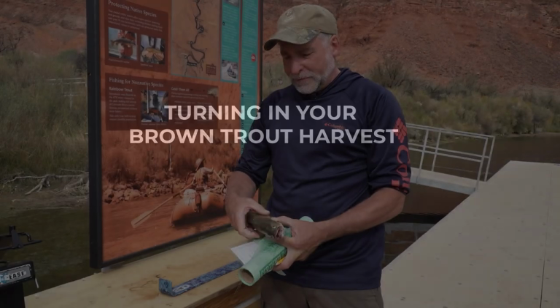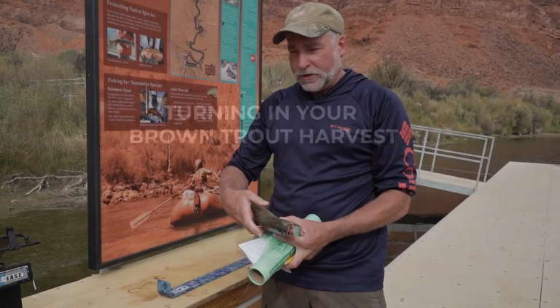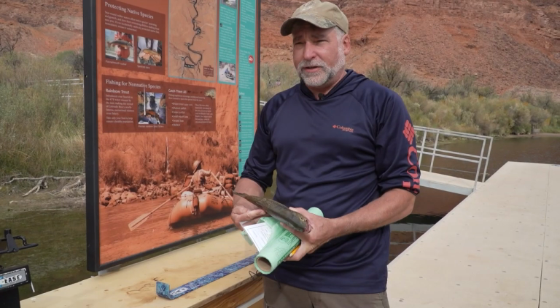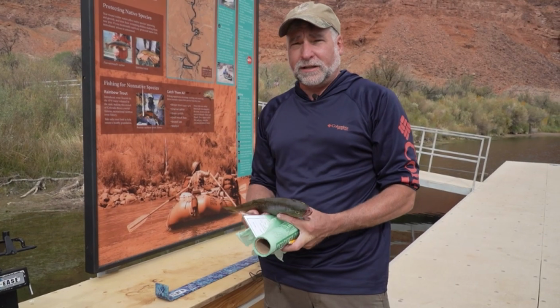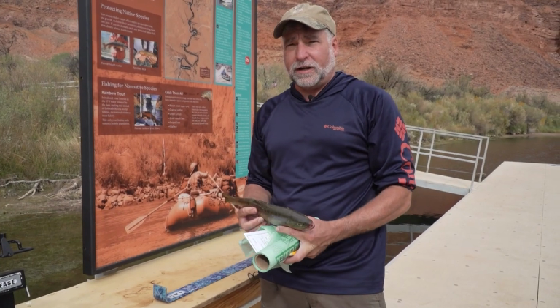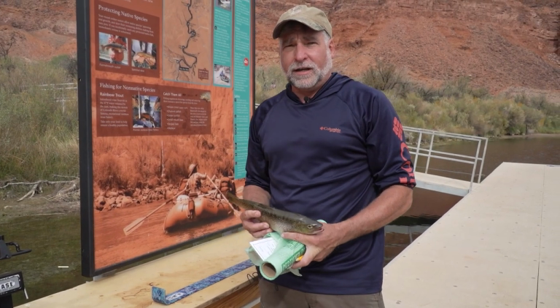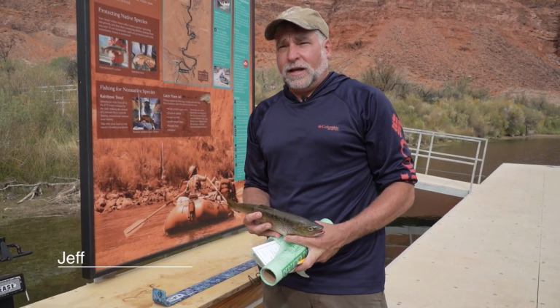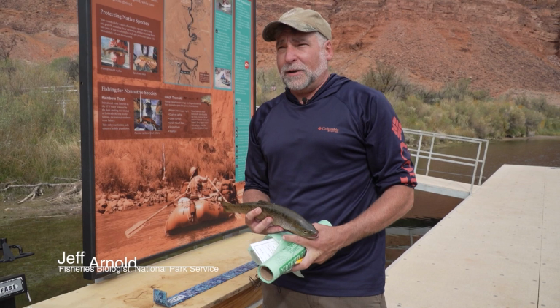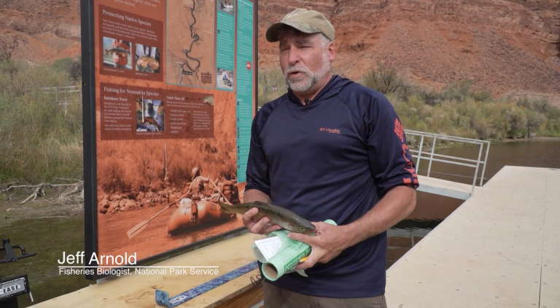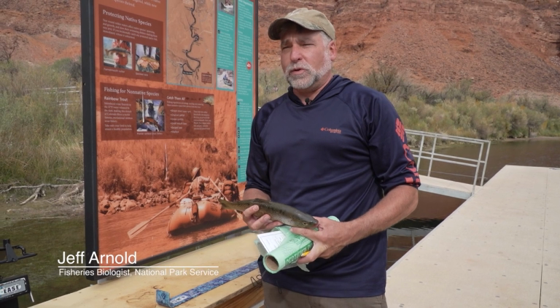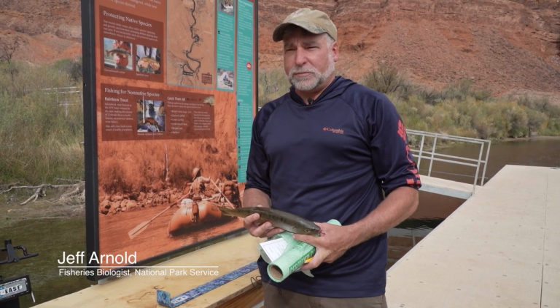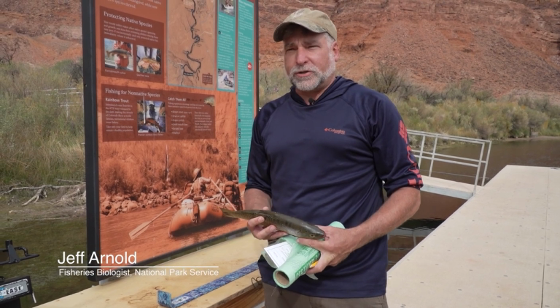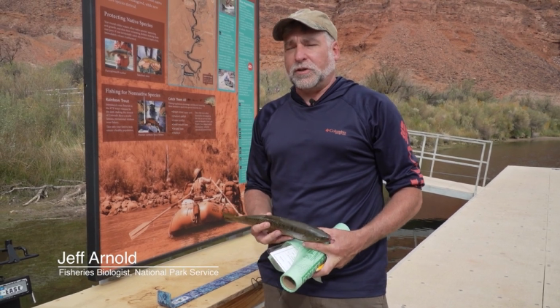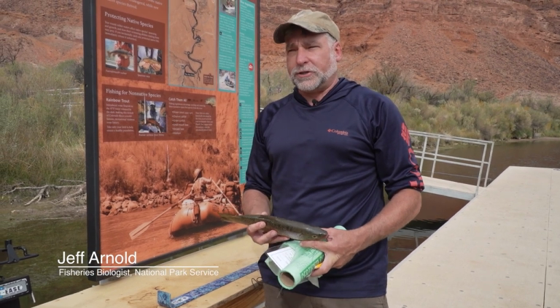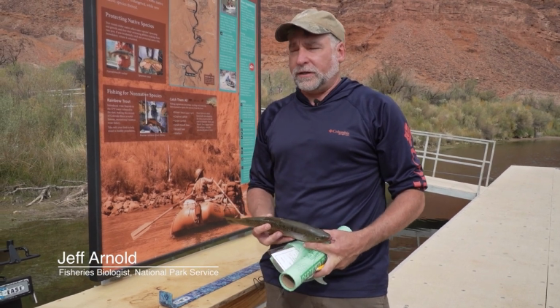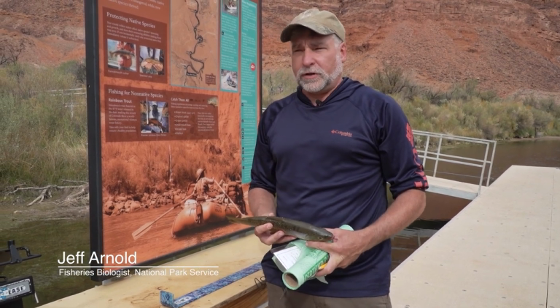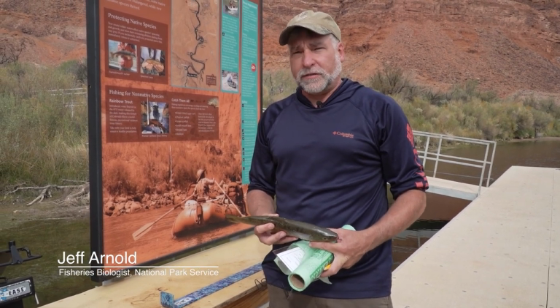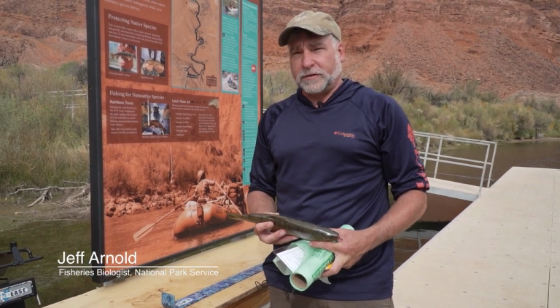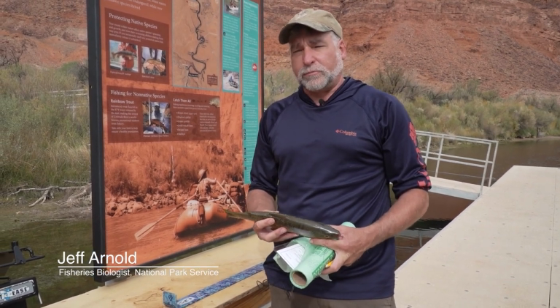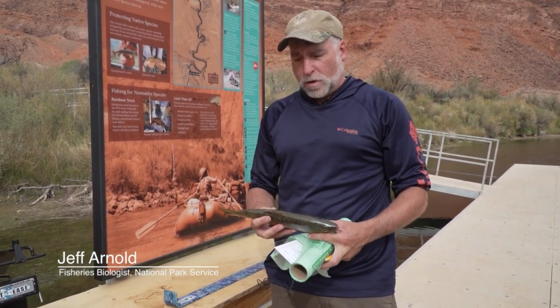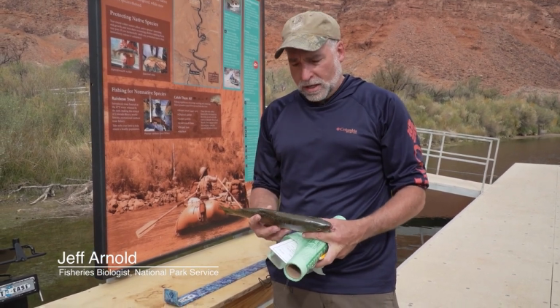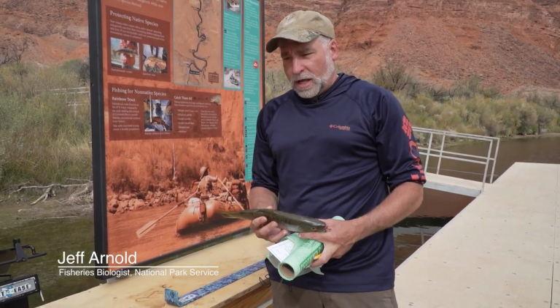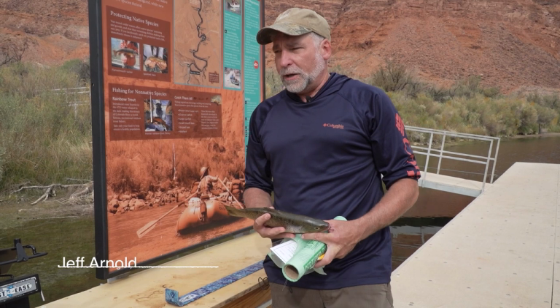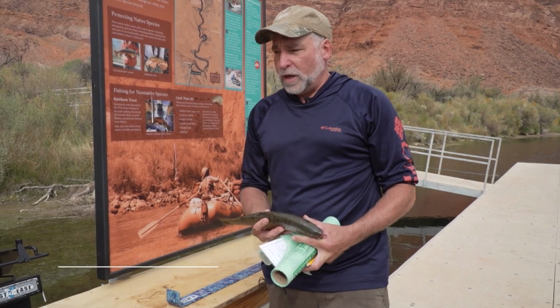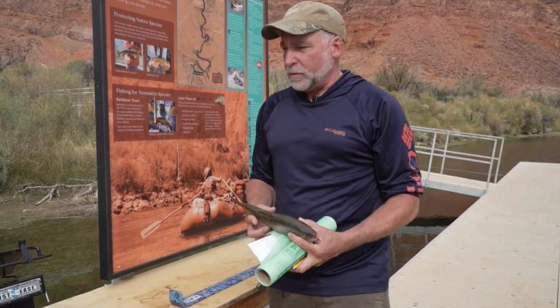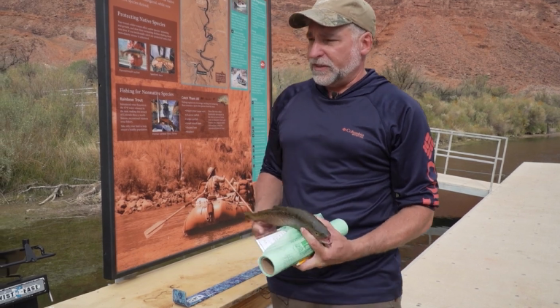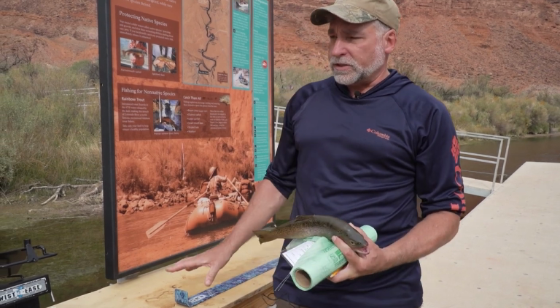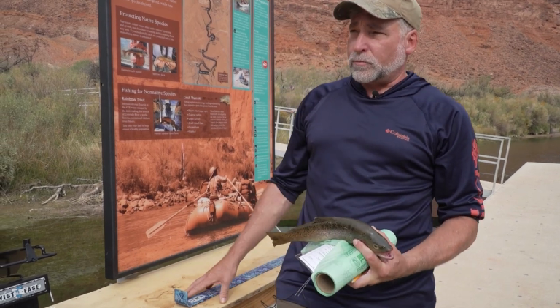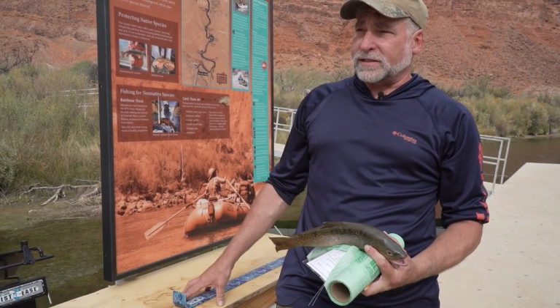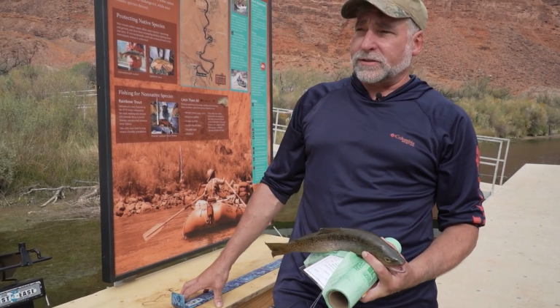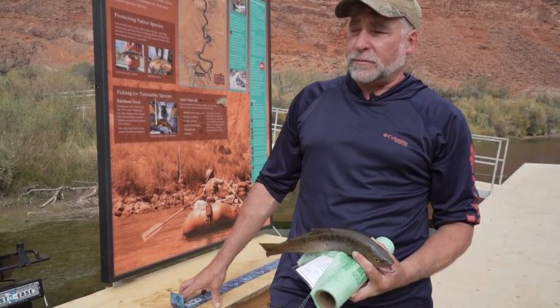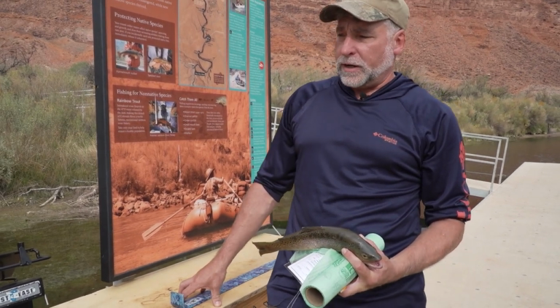When you're done fishing at Lees Ferry and you catch your brown trout and want to turn it in for your incentivized harvest reward, we have a couple of fish processing stations down by the ramp.